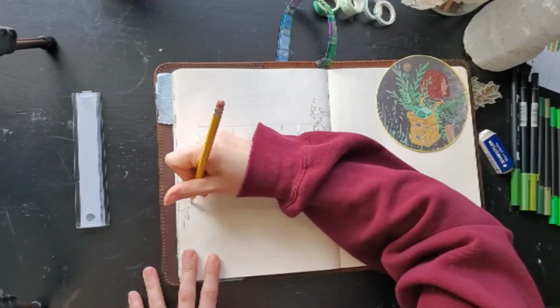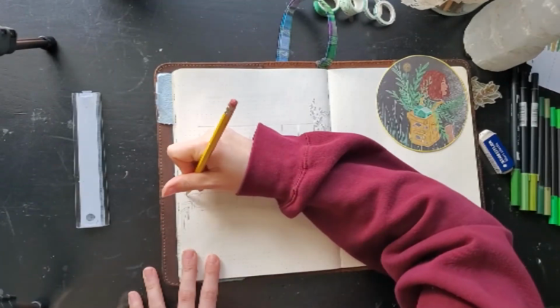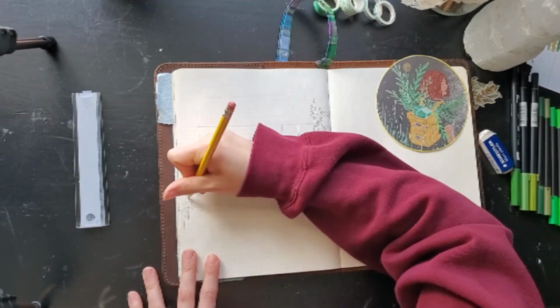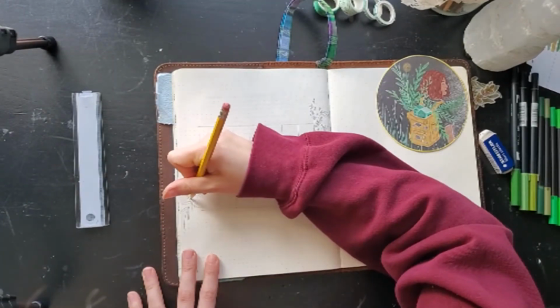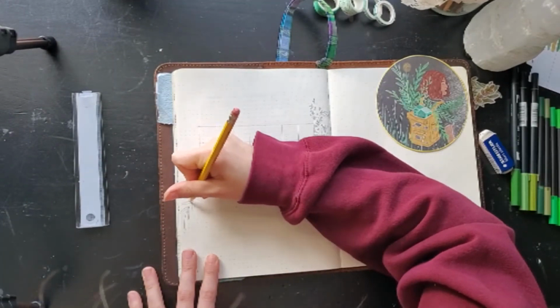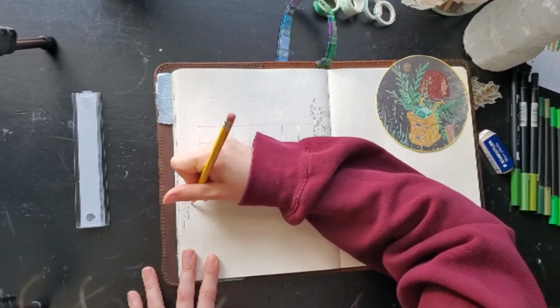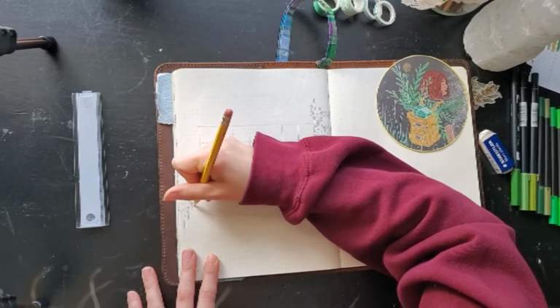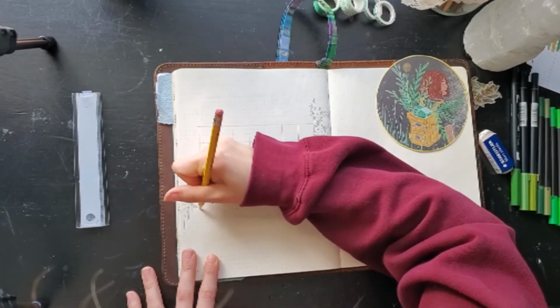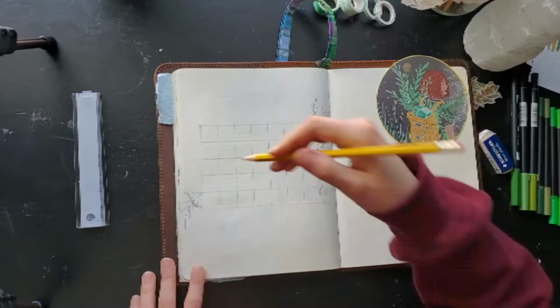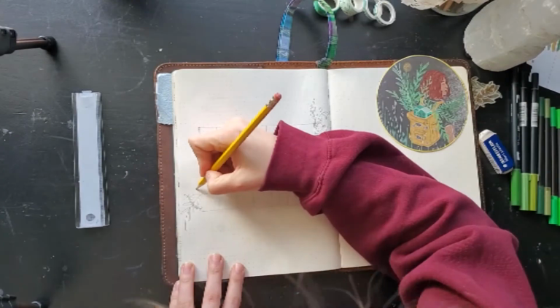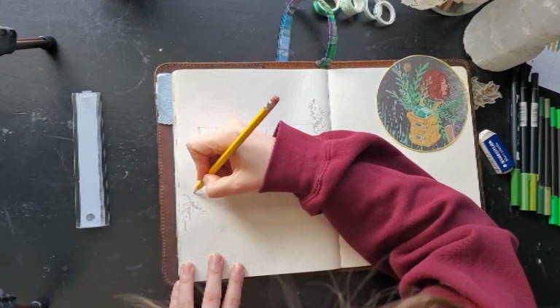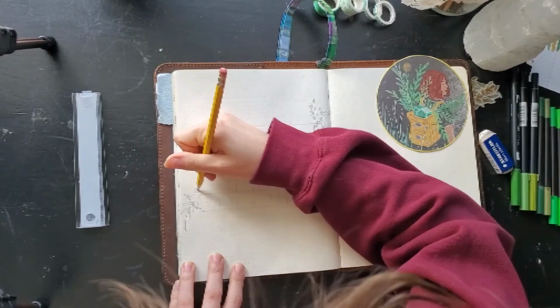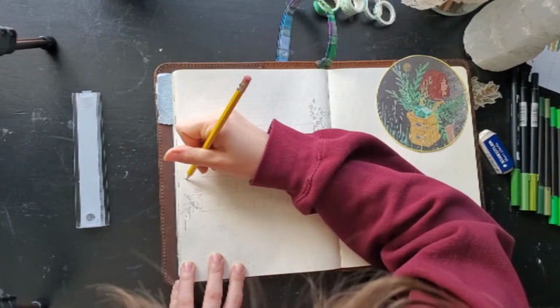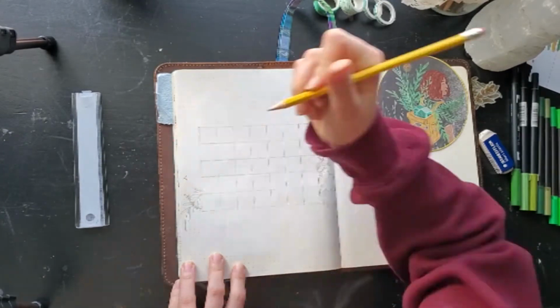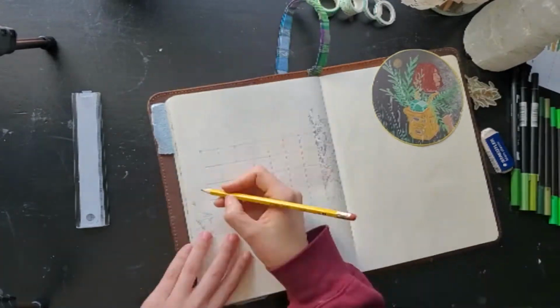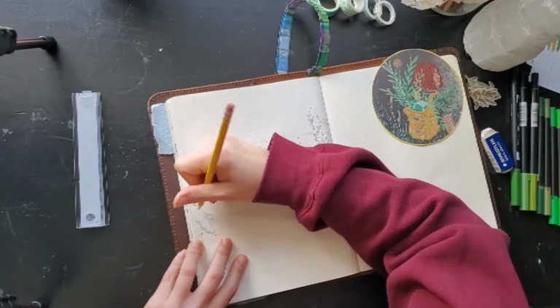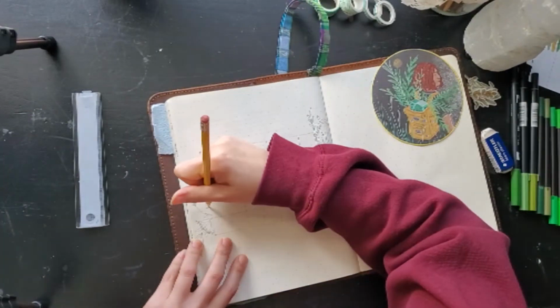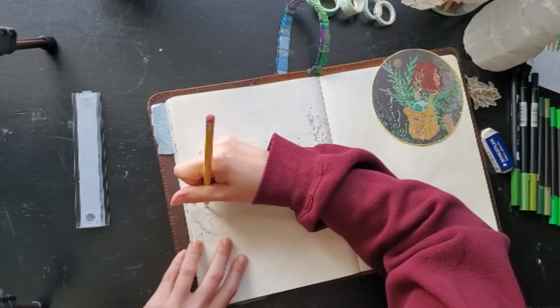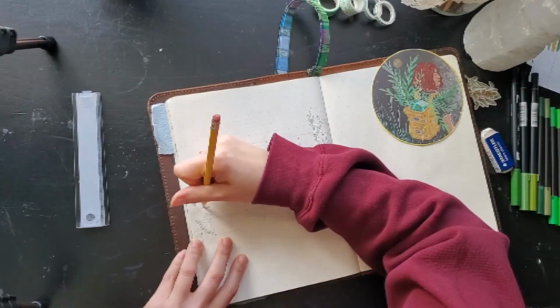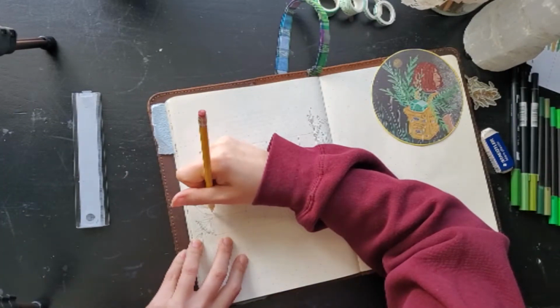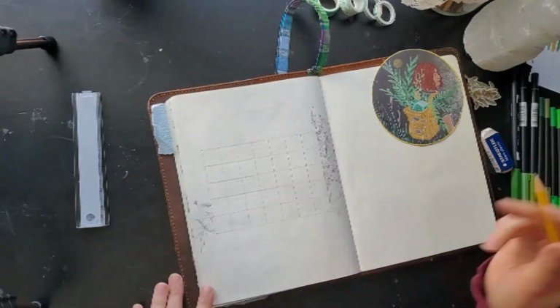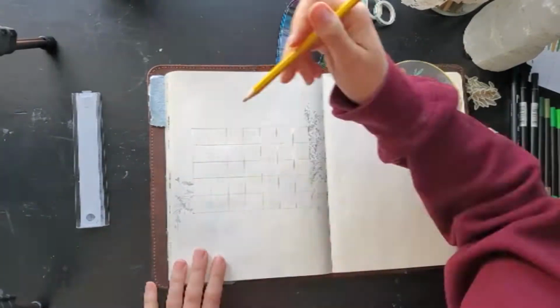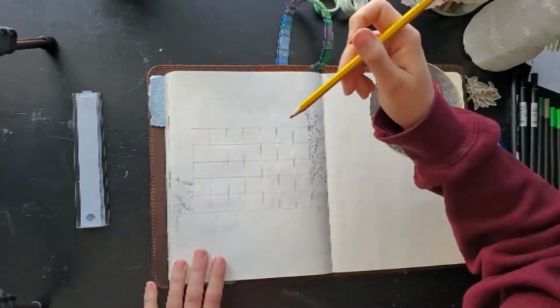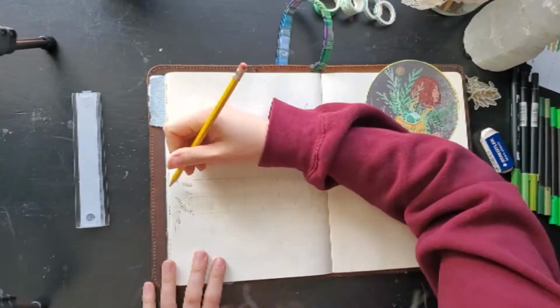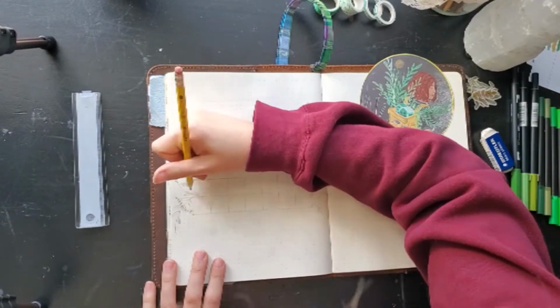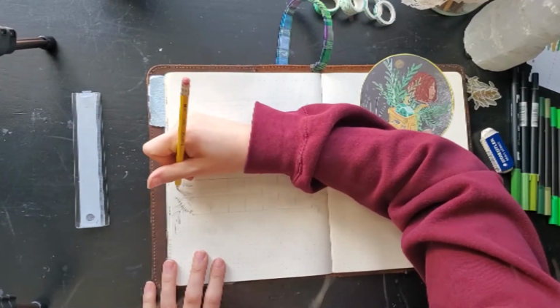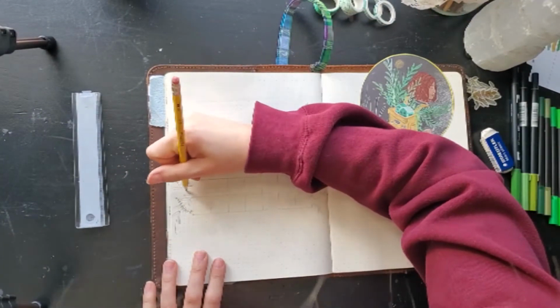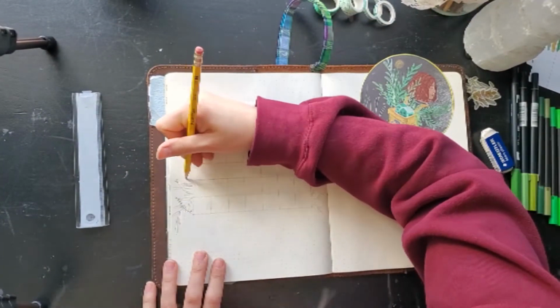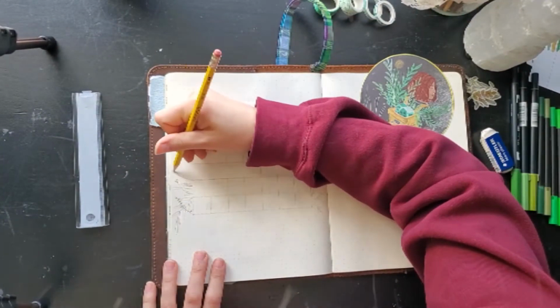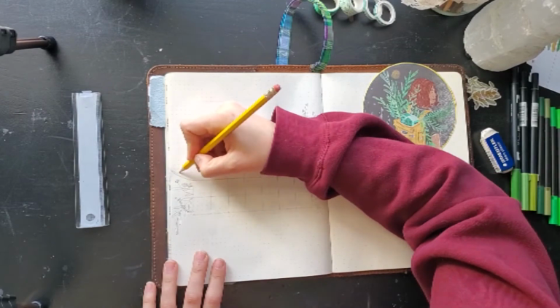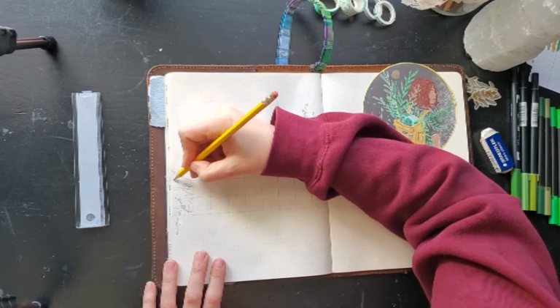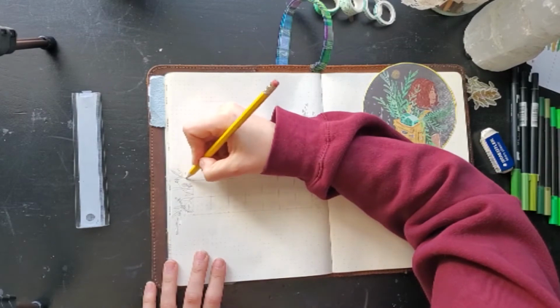Honestly, I don't know how people go in with pen first. The idea of that gives me a minor panic attack.